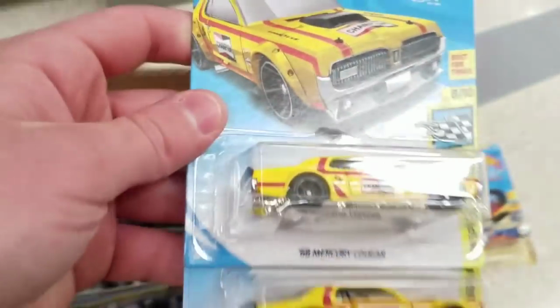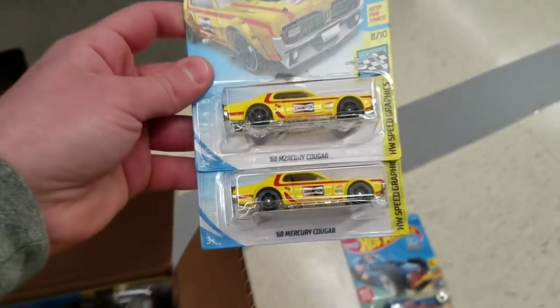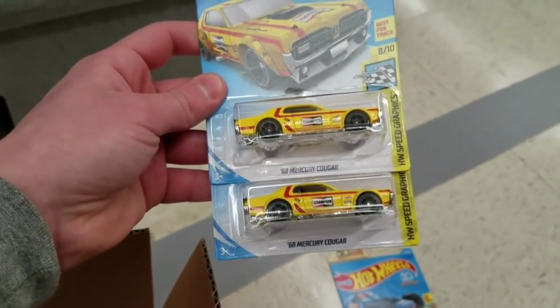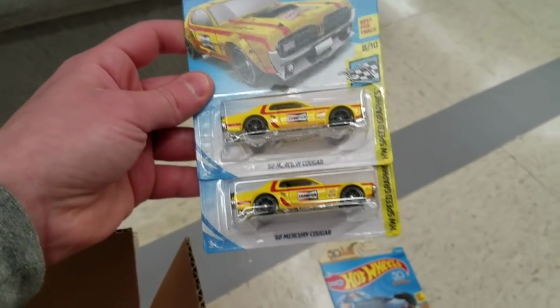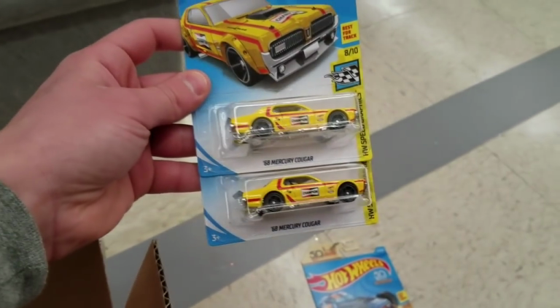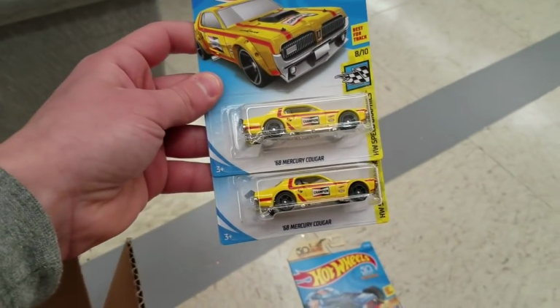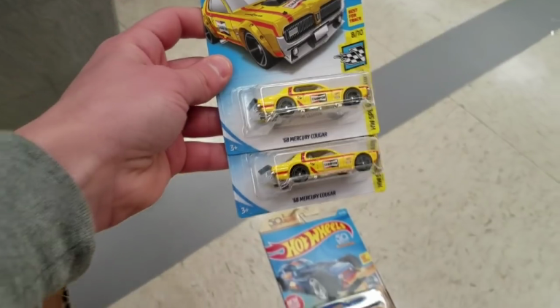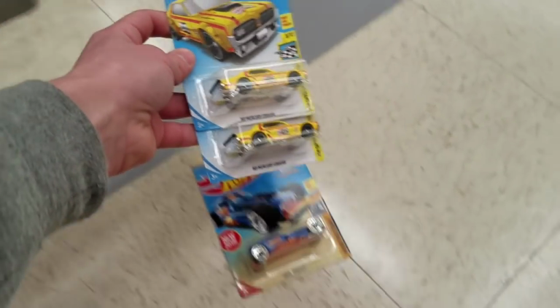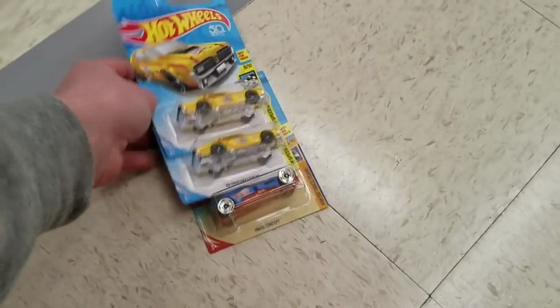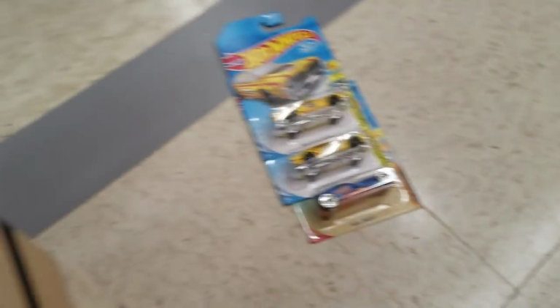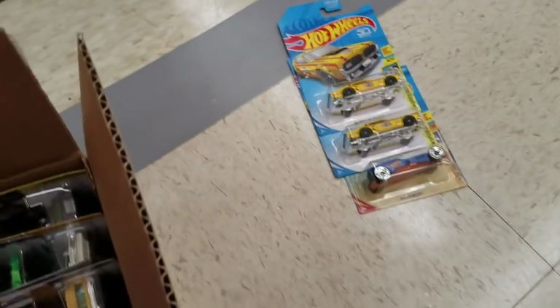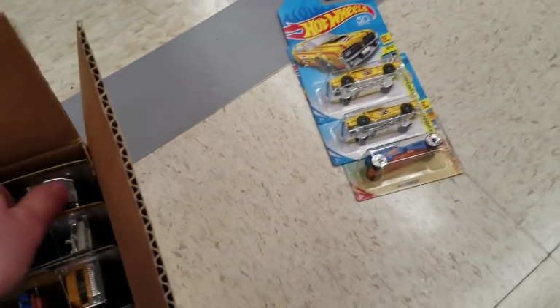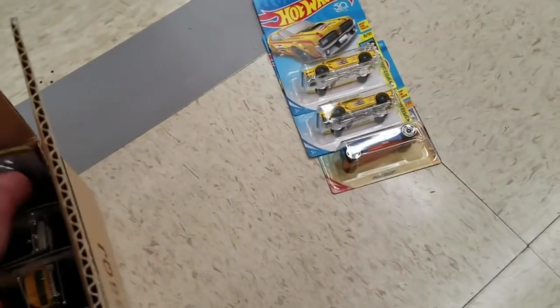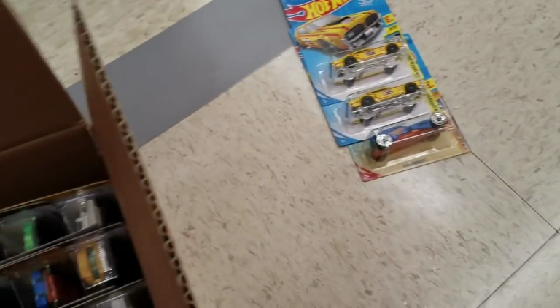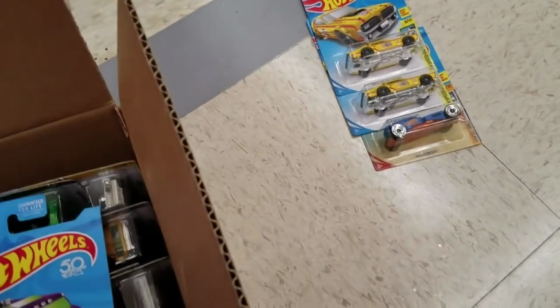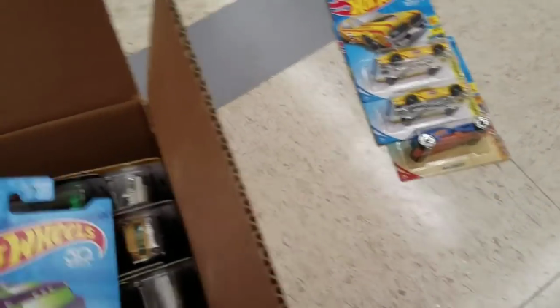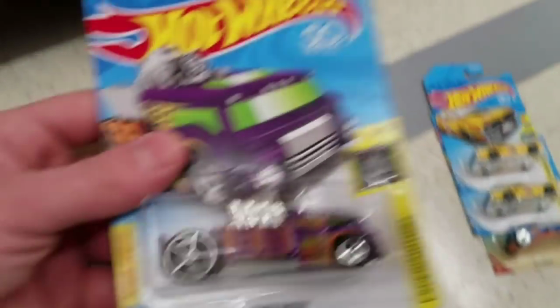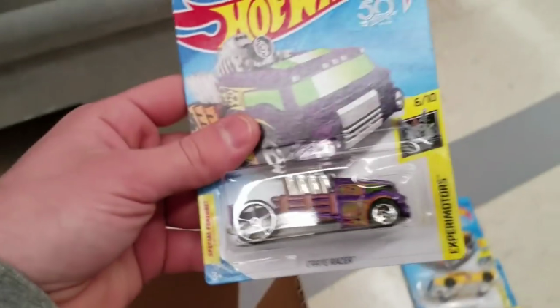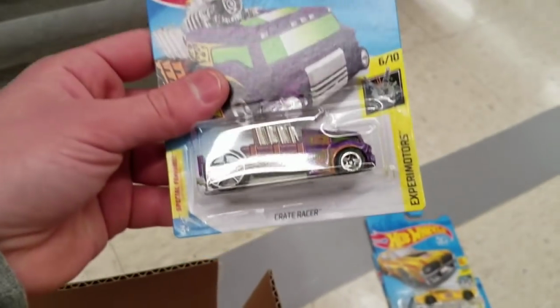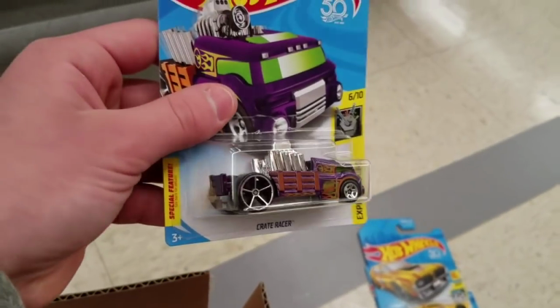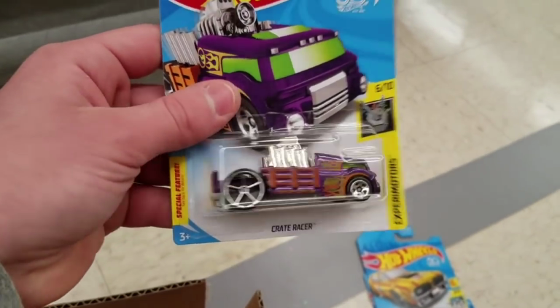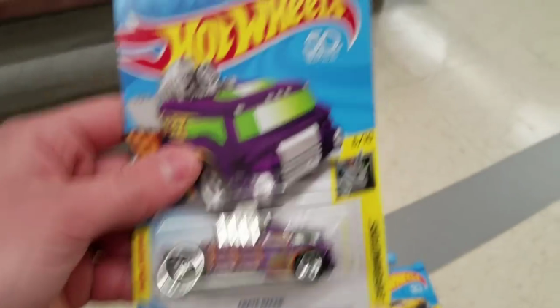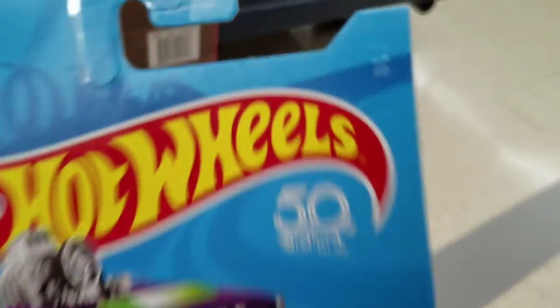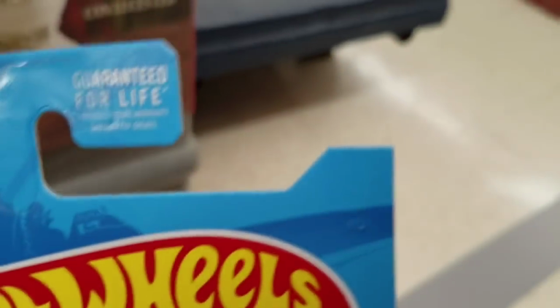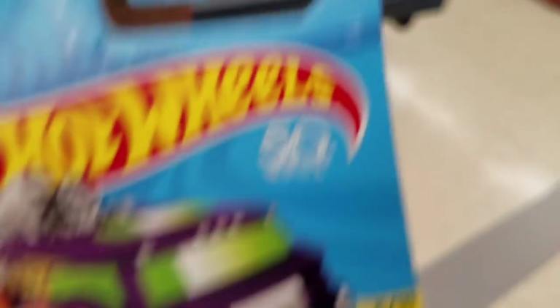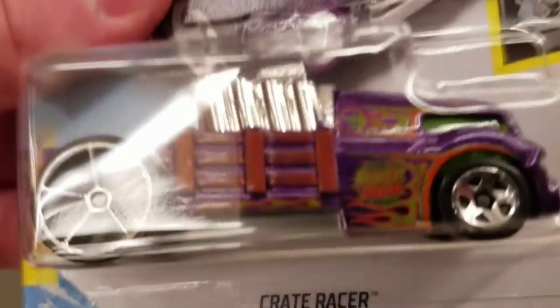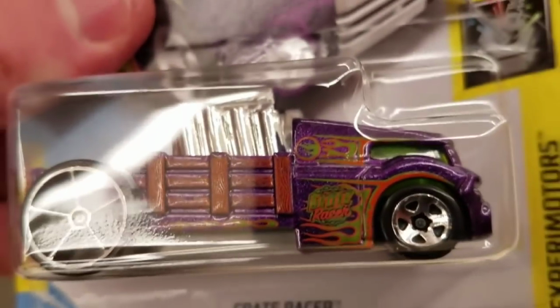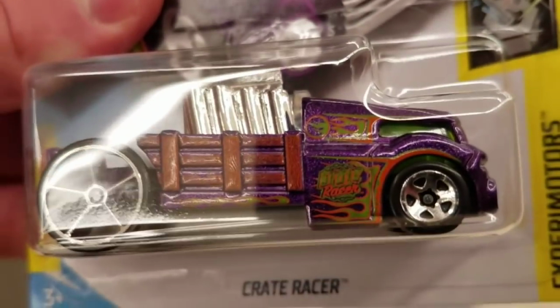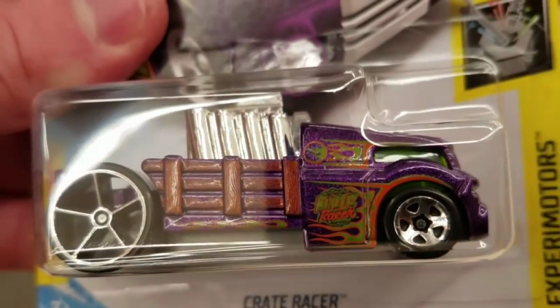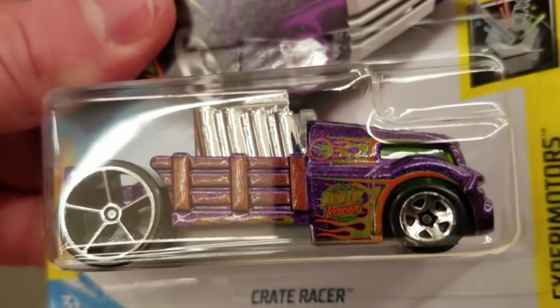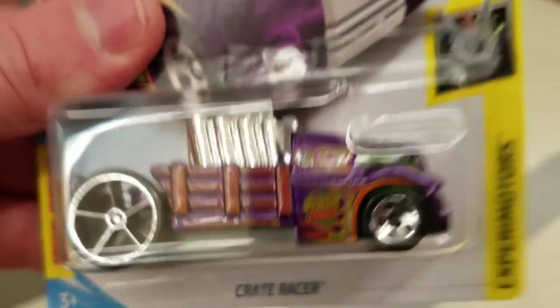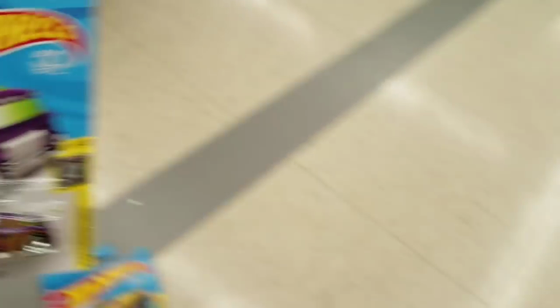But there seem to be these K-Day cars — the Mercury Cougar there — those are always going to be in there, all those exclusive colors. Here's the regular treasure hunt. This is the Crate Racer — the Q case regular treasure hunt for the Q case.